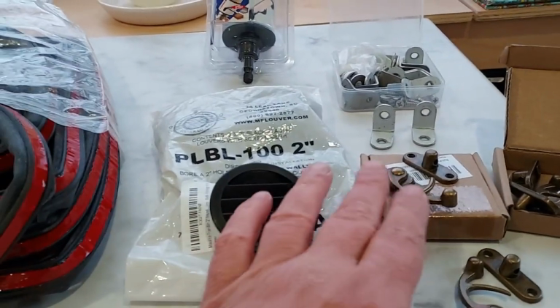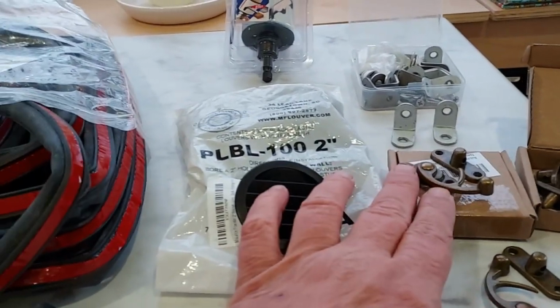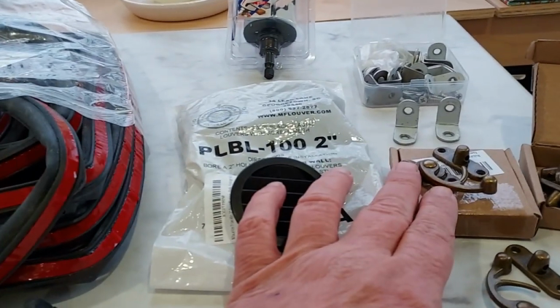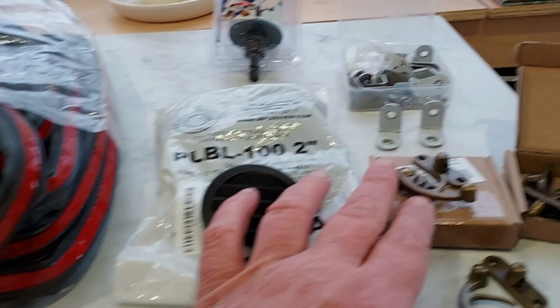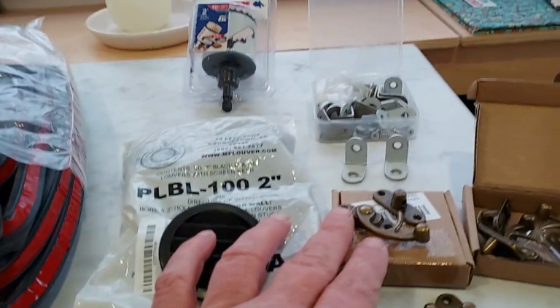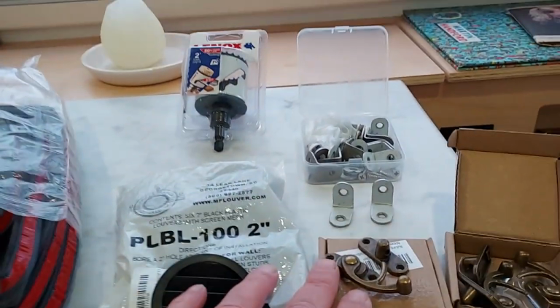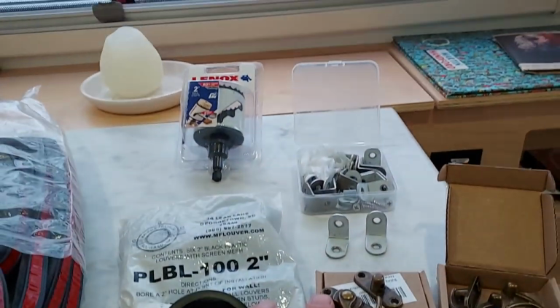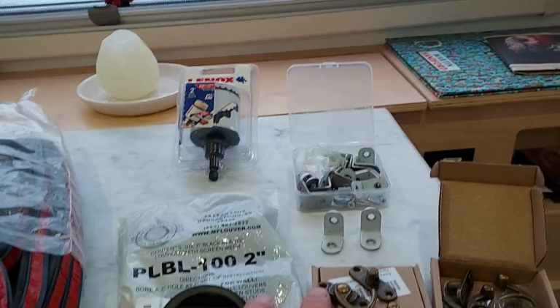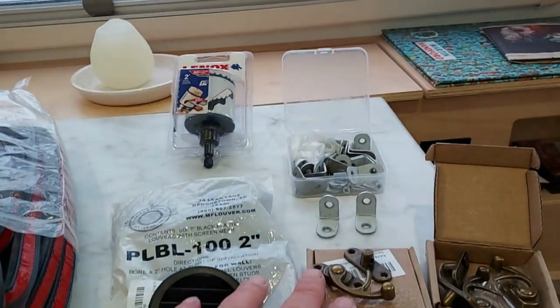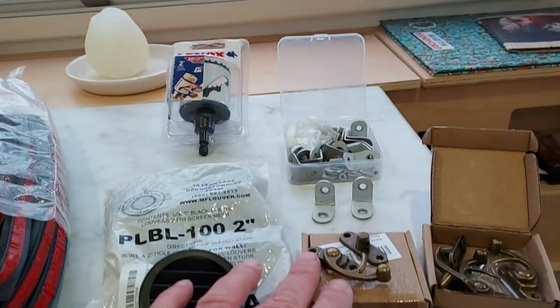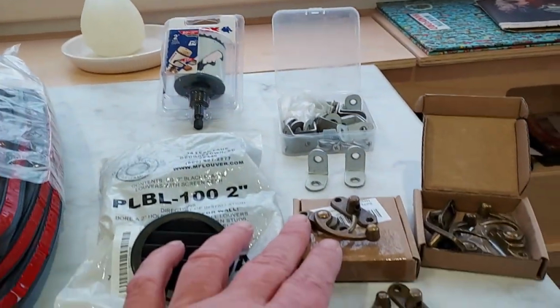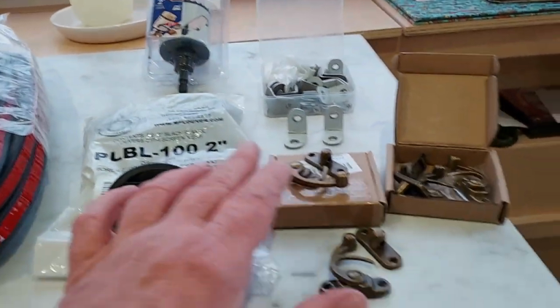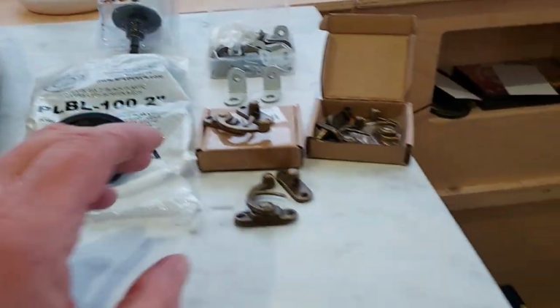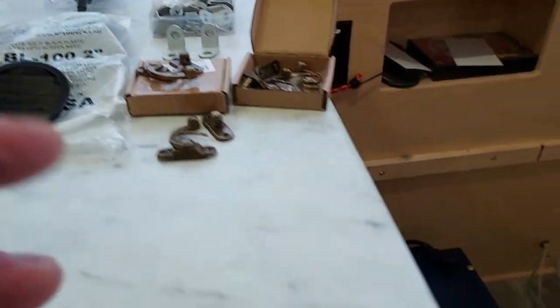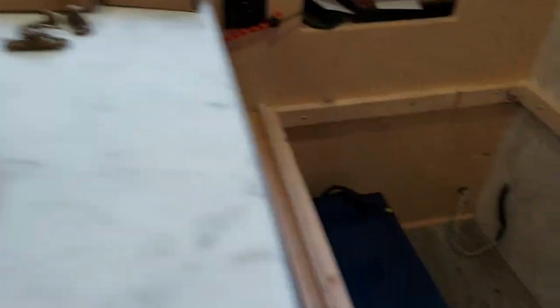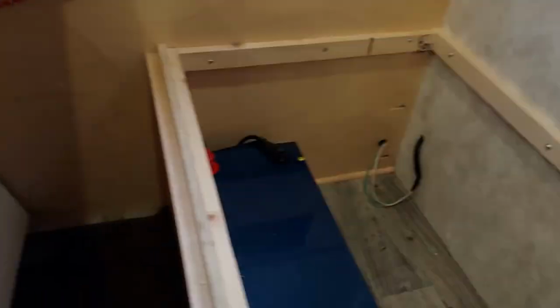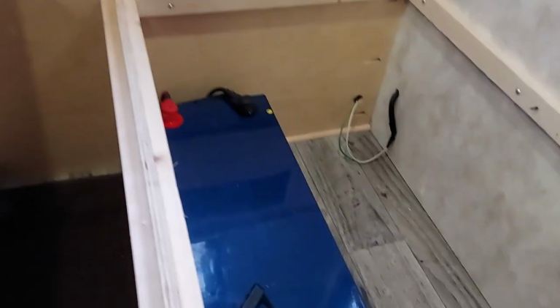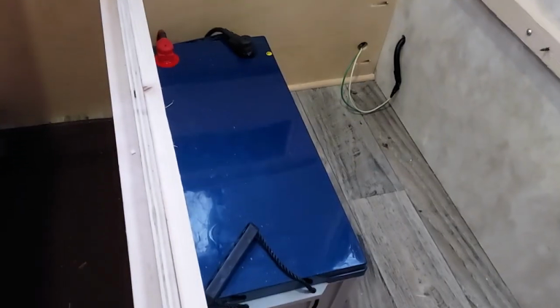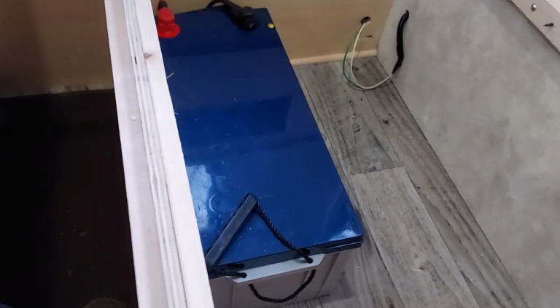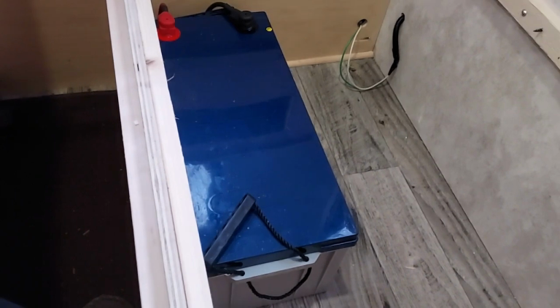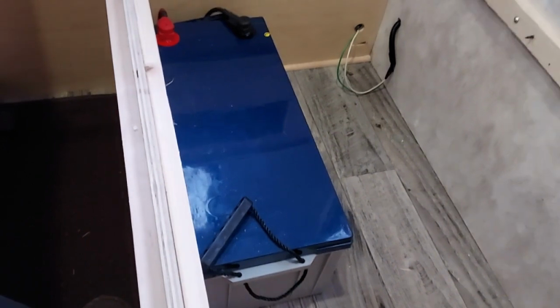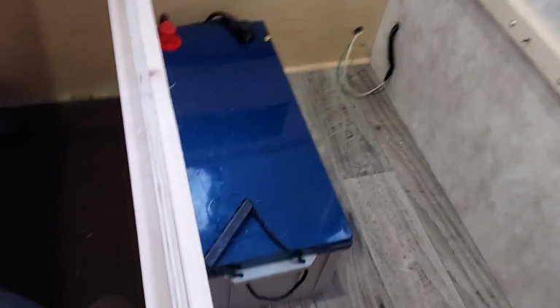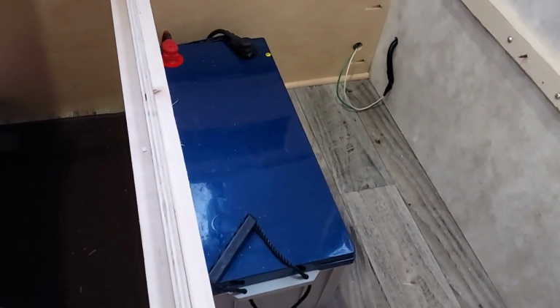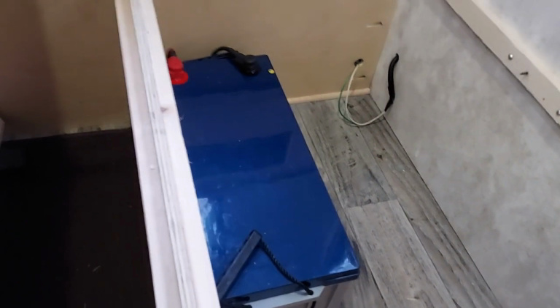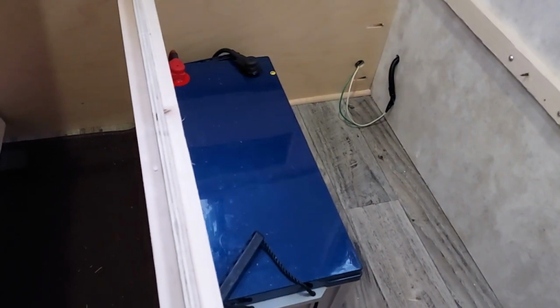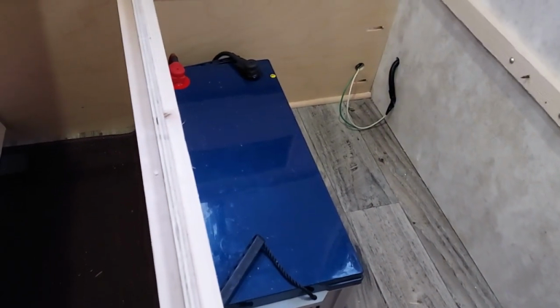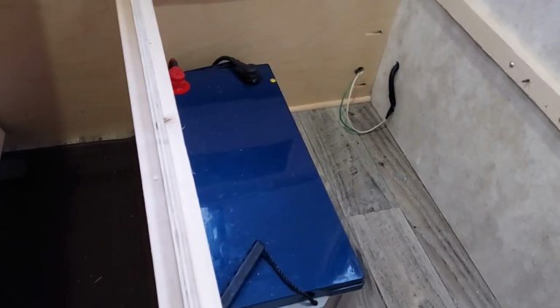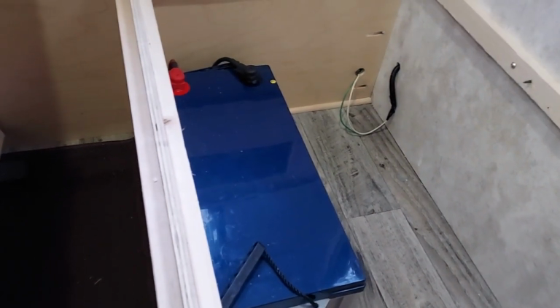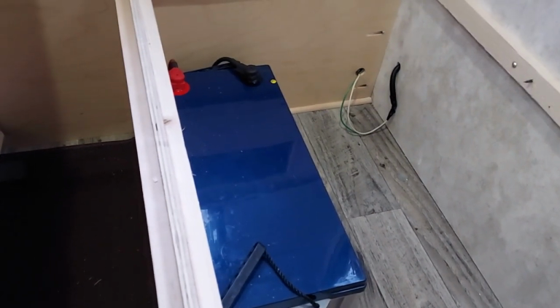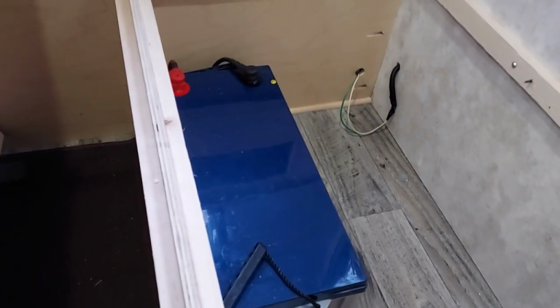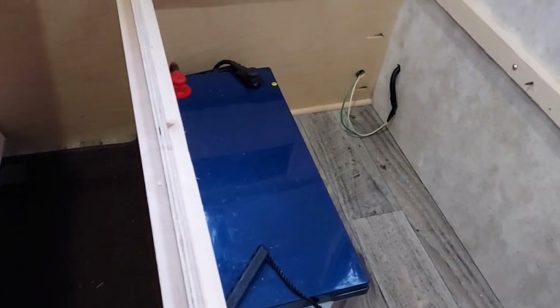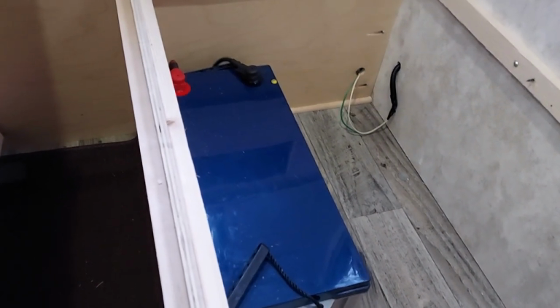All of this is off Amazon. Over here is the battery. I'm going to build up the battery box, get it all together, and then take it apart and show you how I did it.